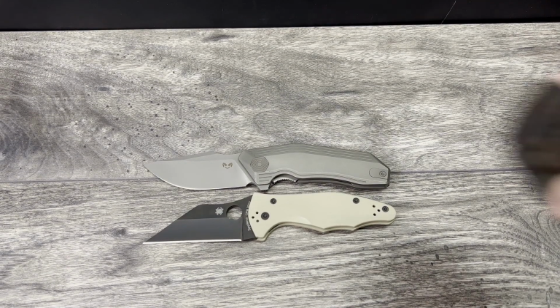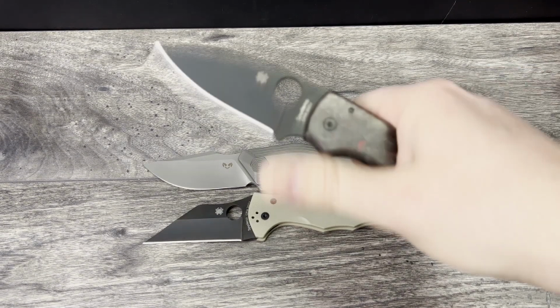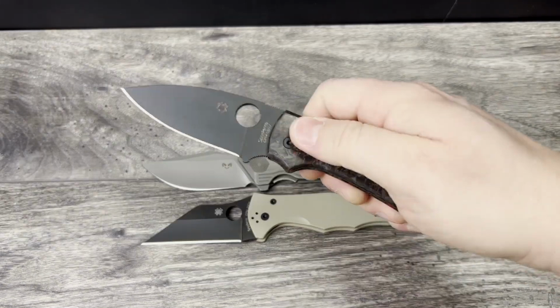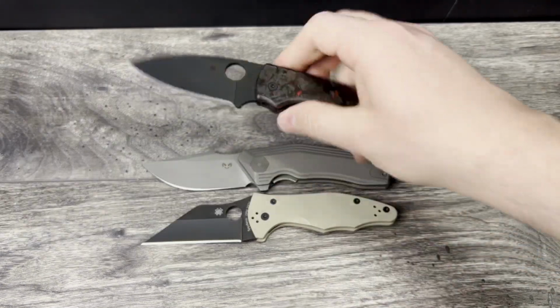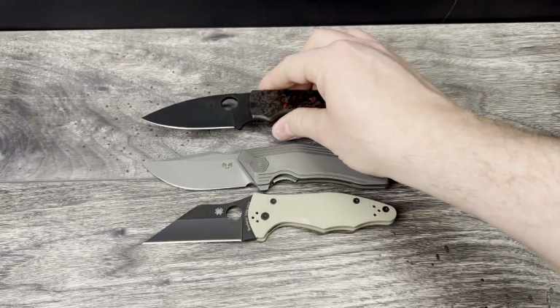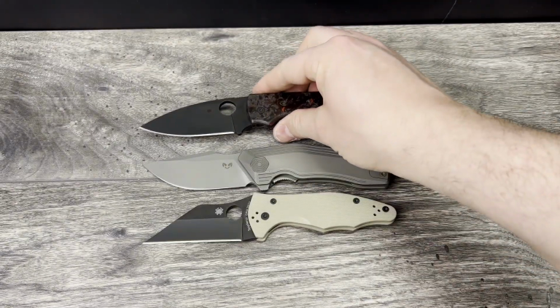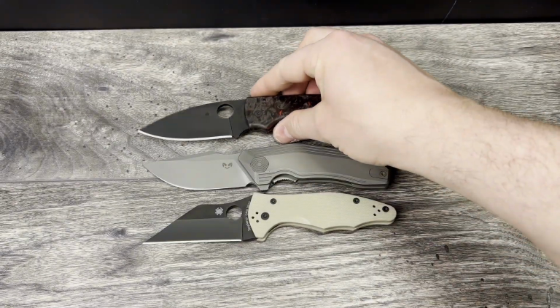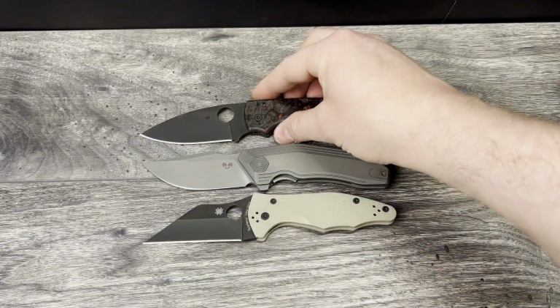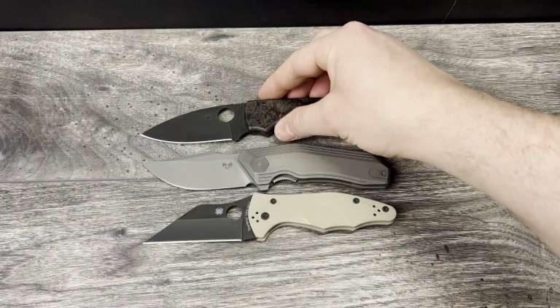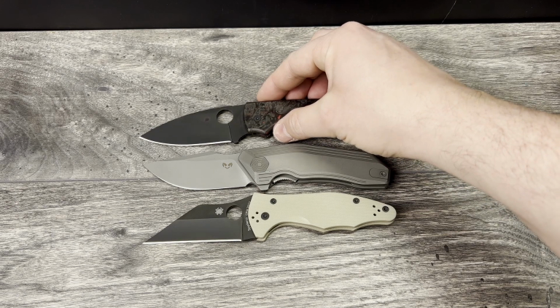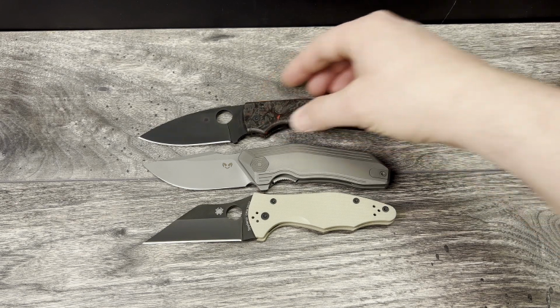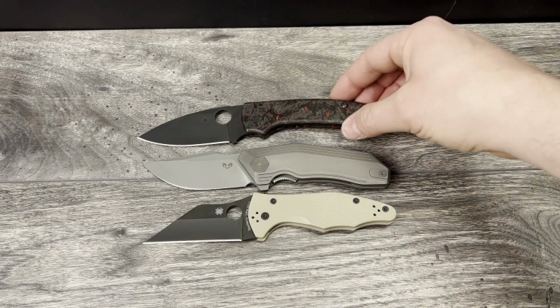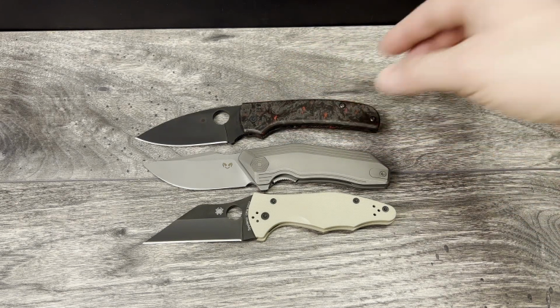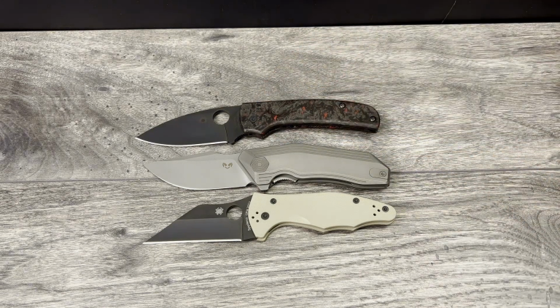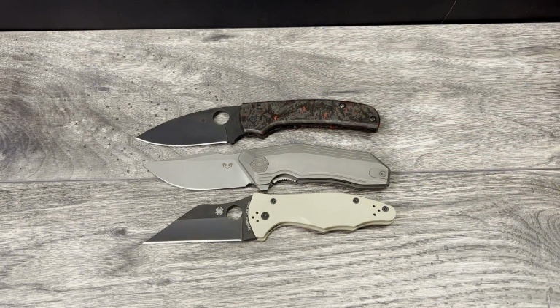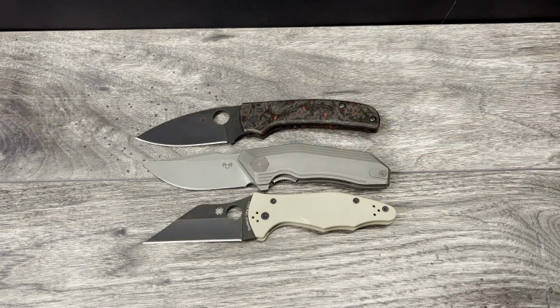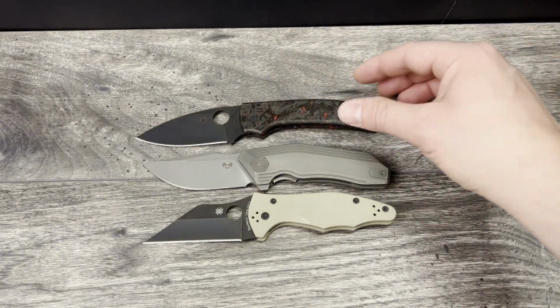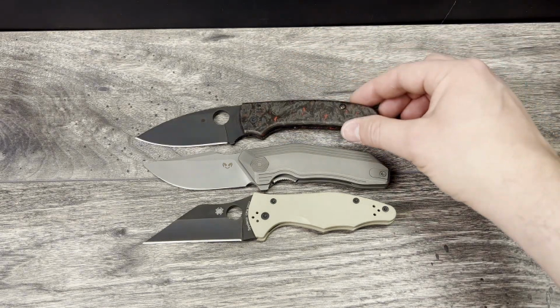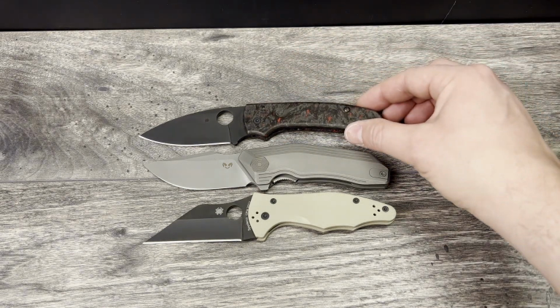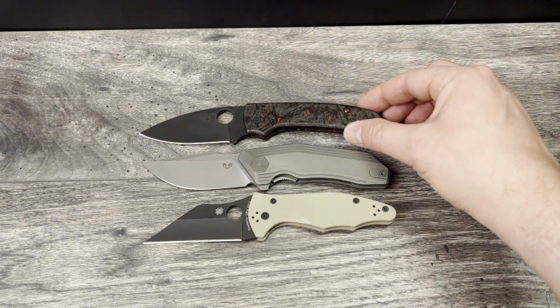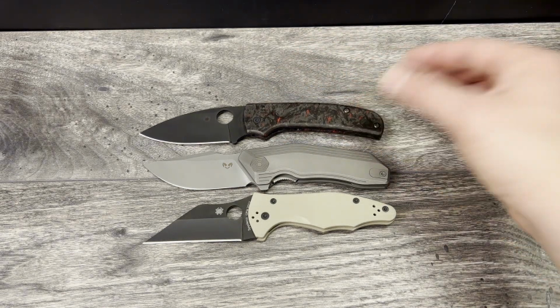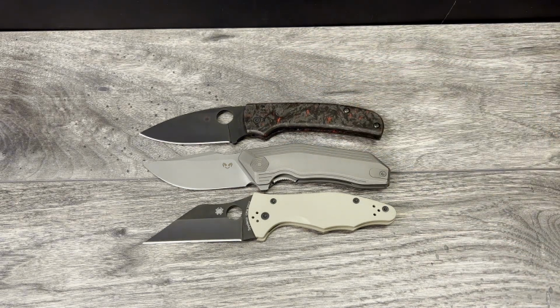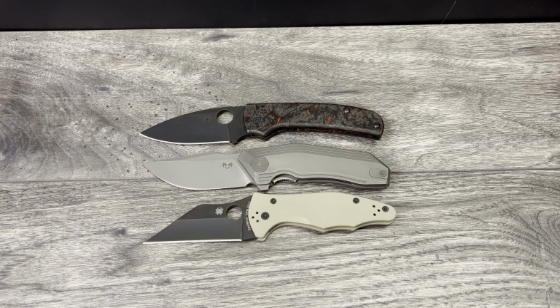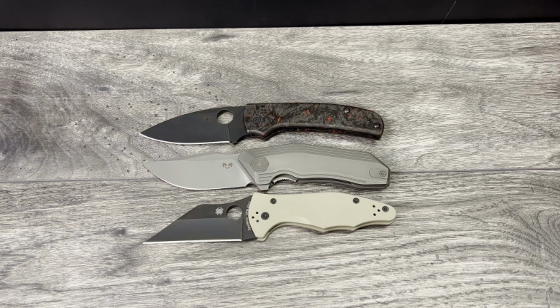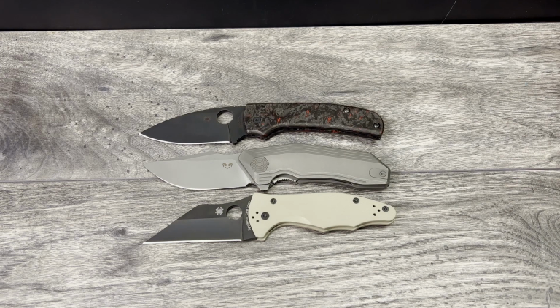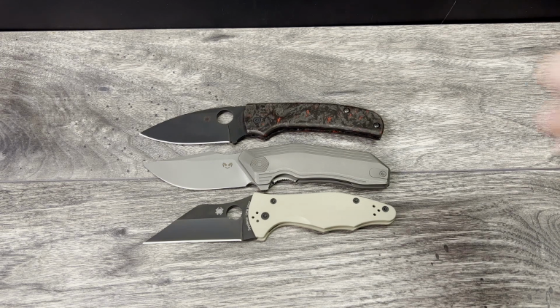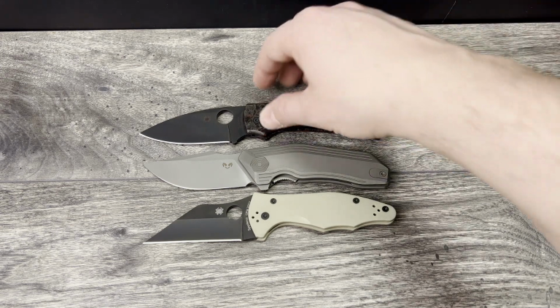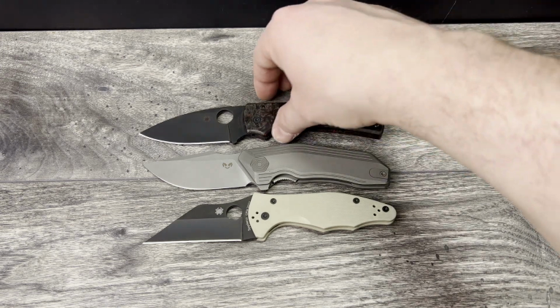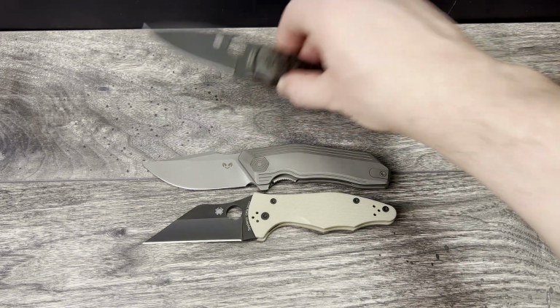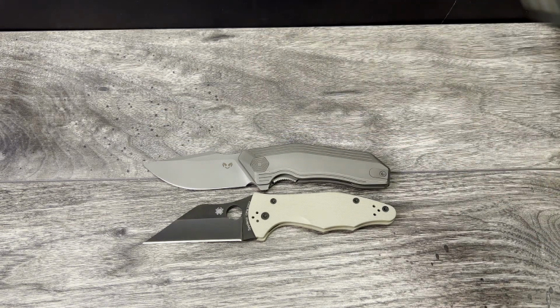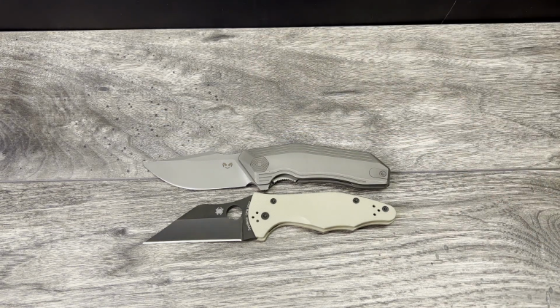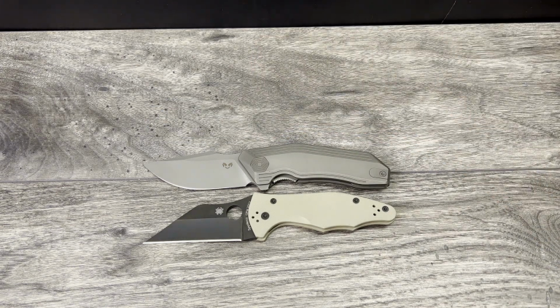Next up is going to be the Spyderco Shaman. This one here has the coated S30V blade, and as you can see the Shaman is overall still just a touch longer. And it will be back out from the comparable knives.